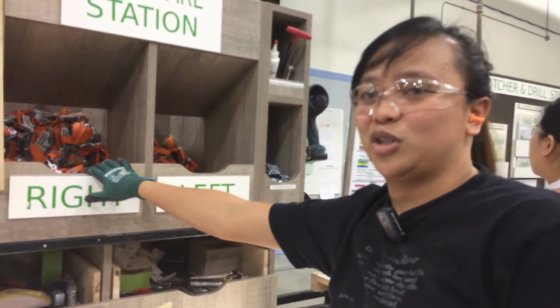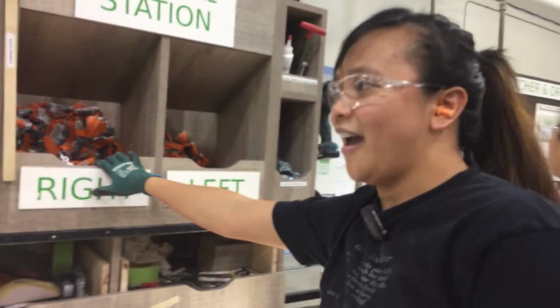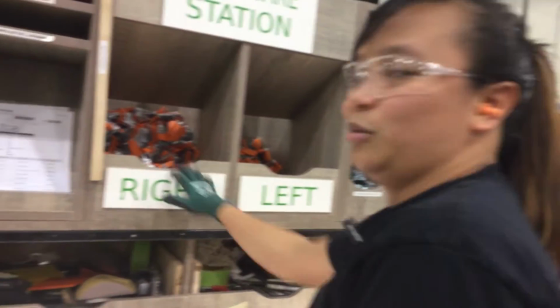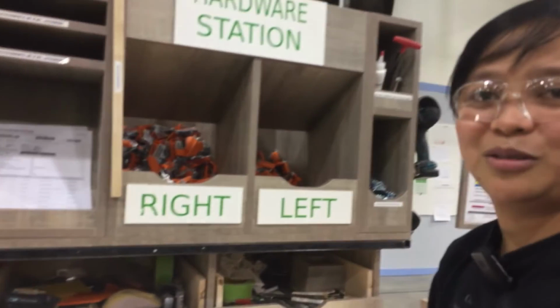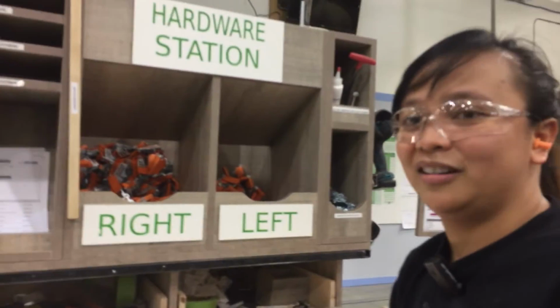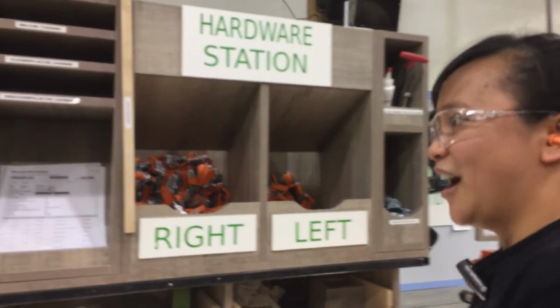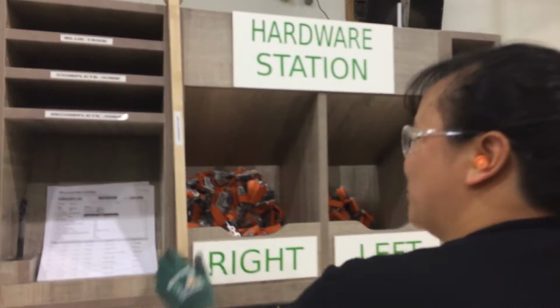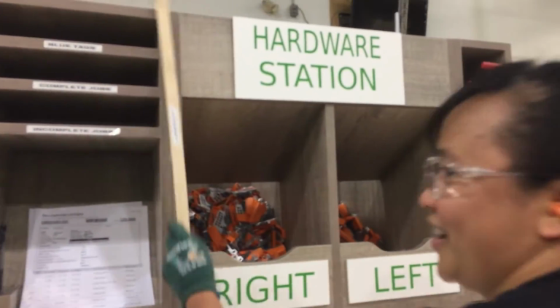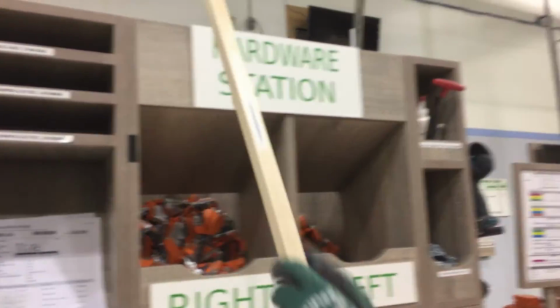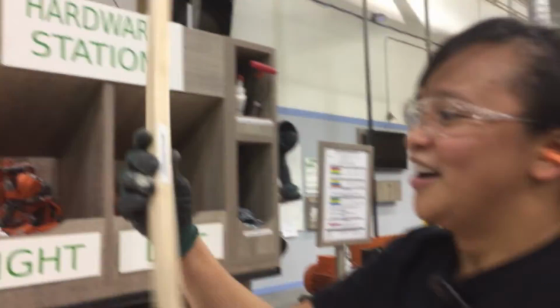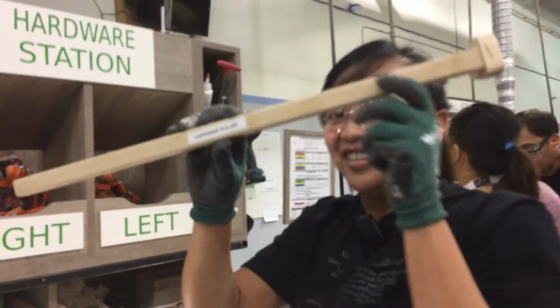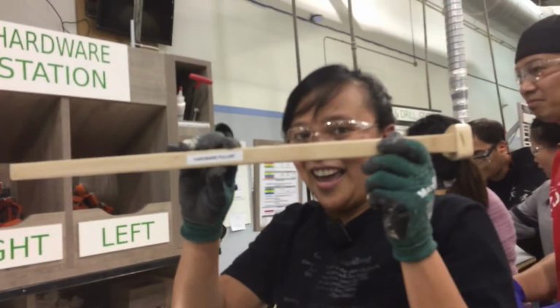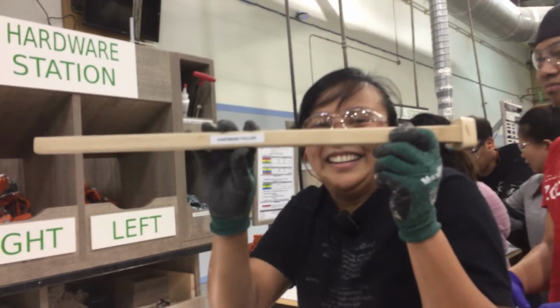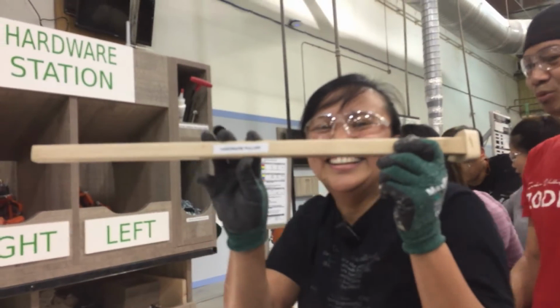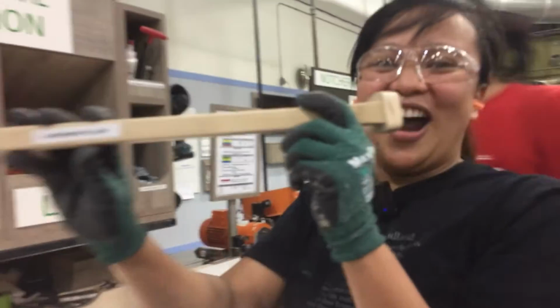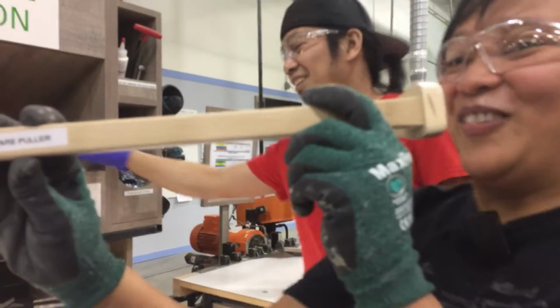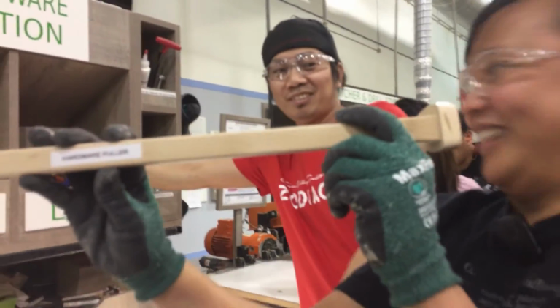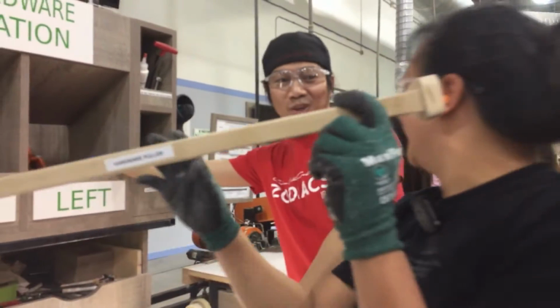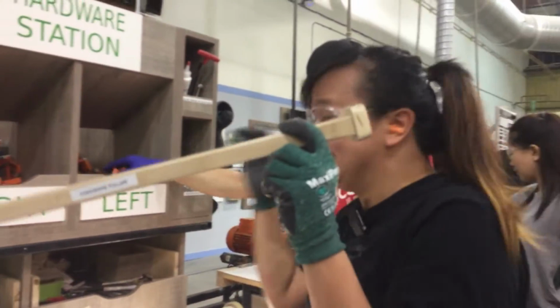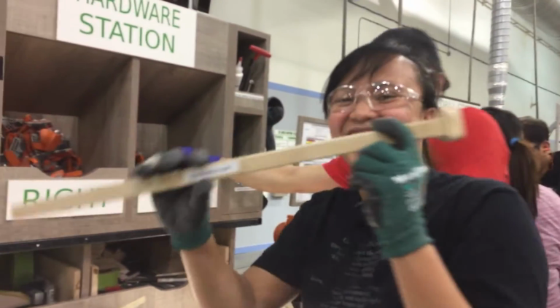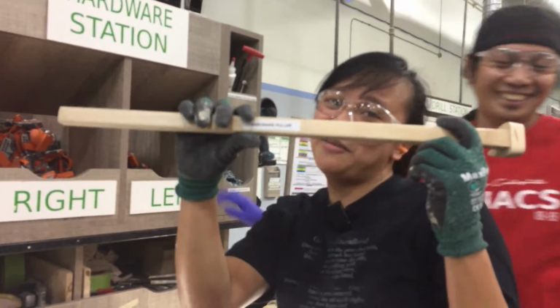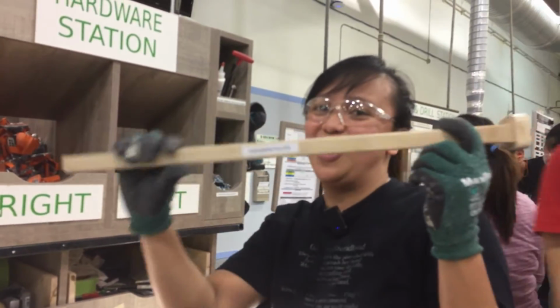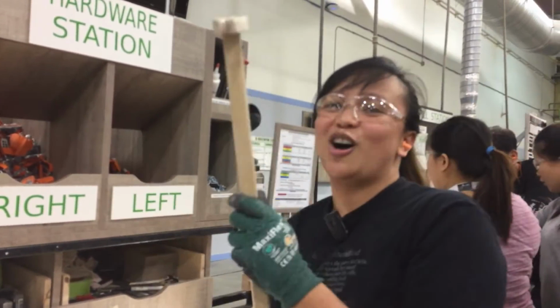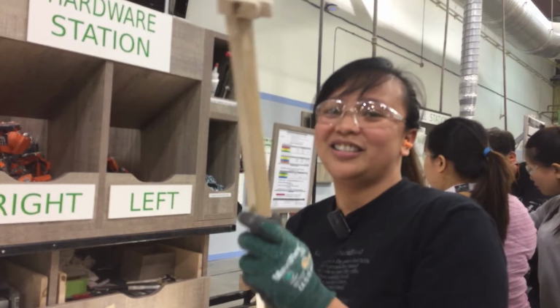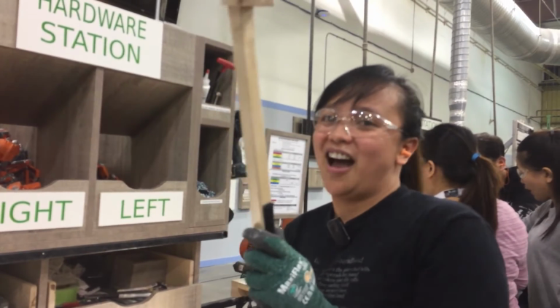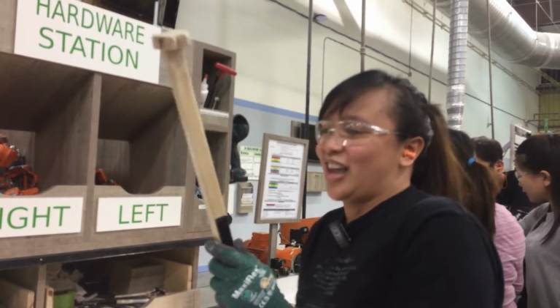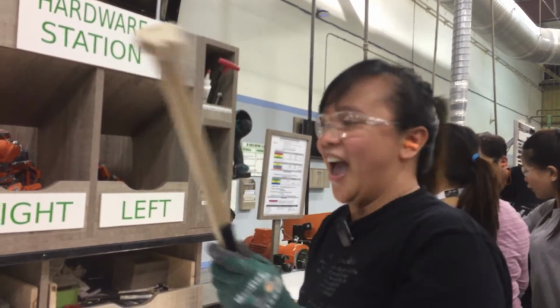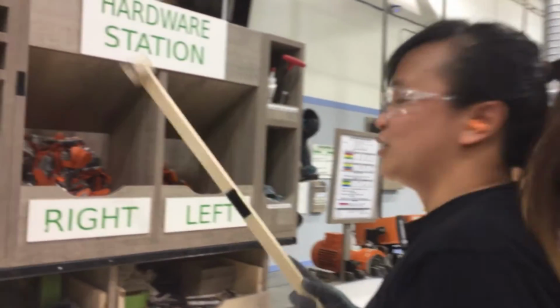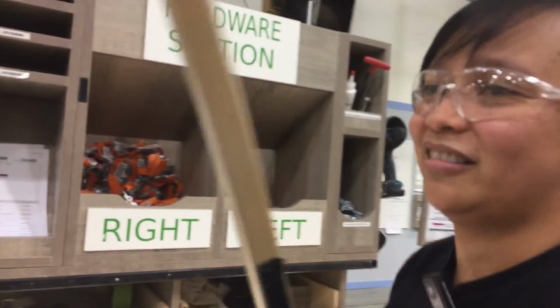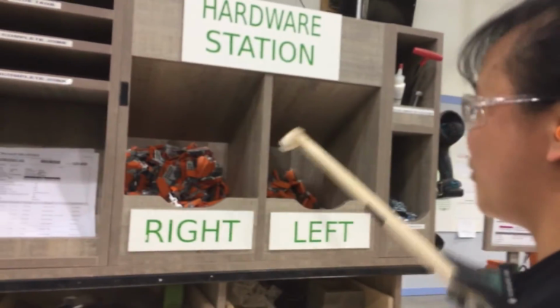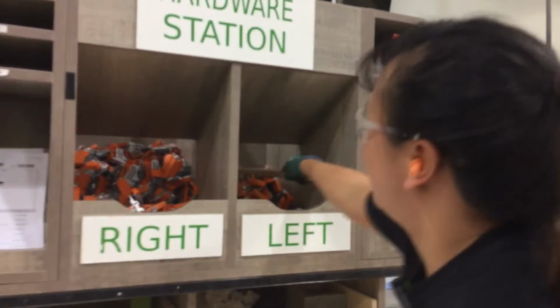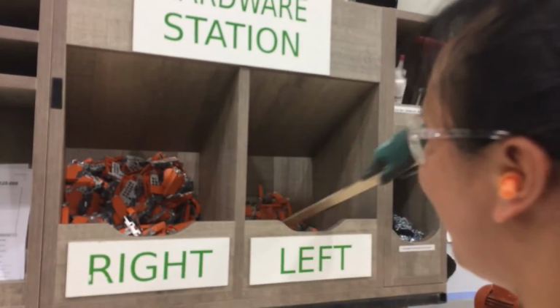One of the solutions that we made is the hardware puller. This is the extension hand to get the hardware forward.